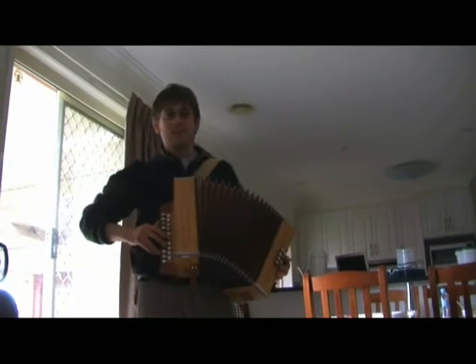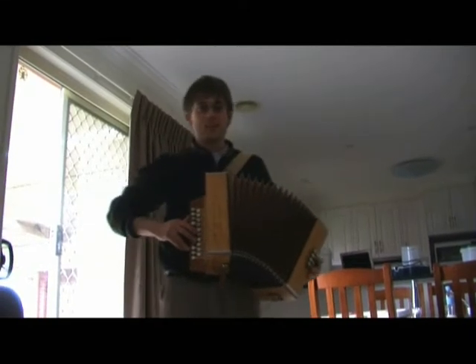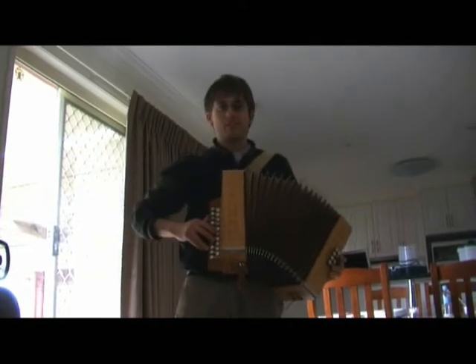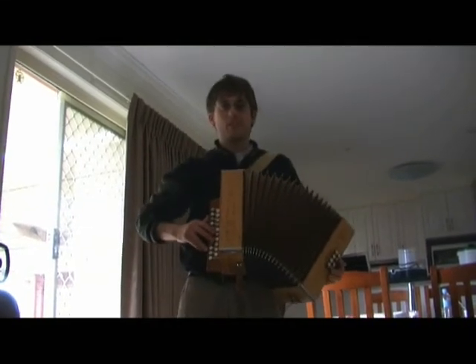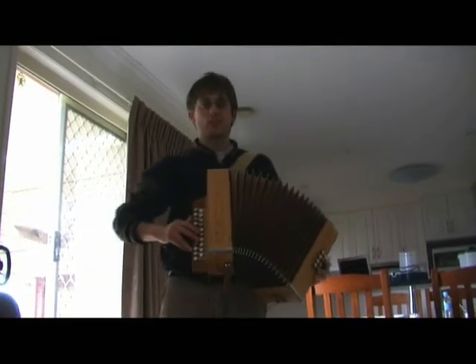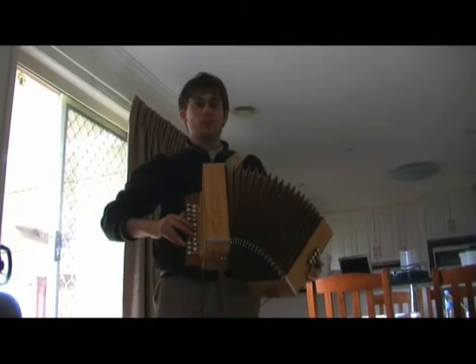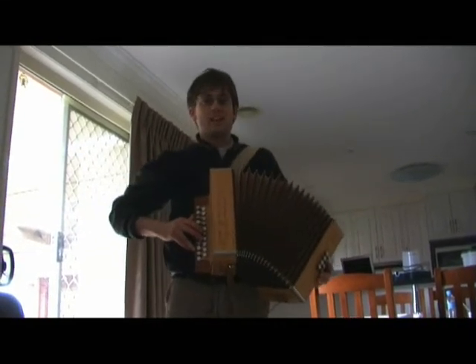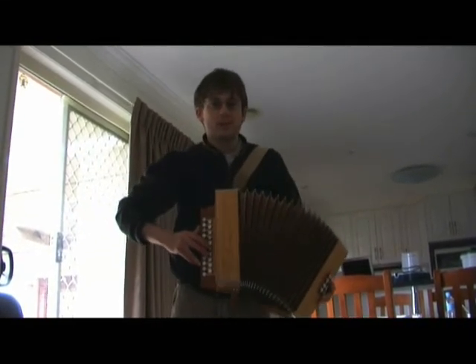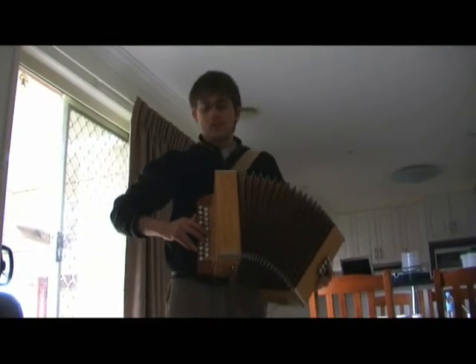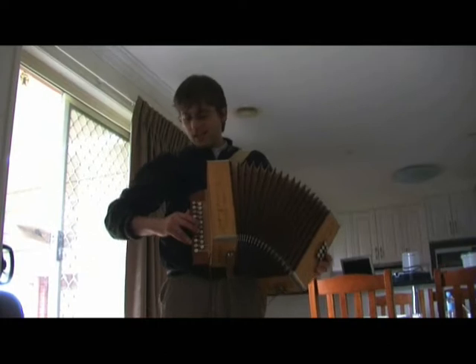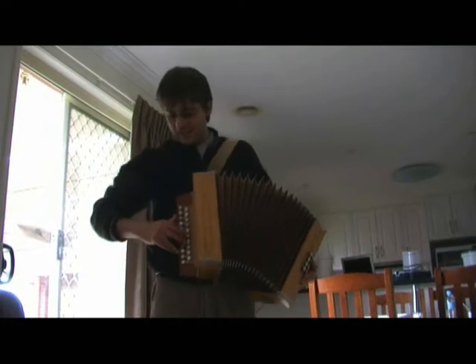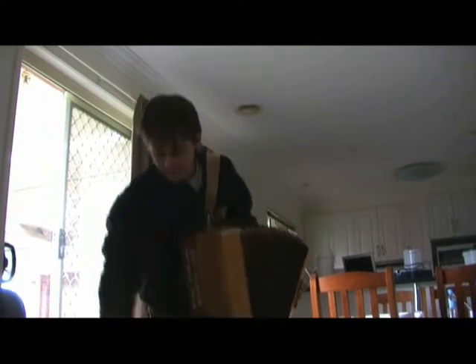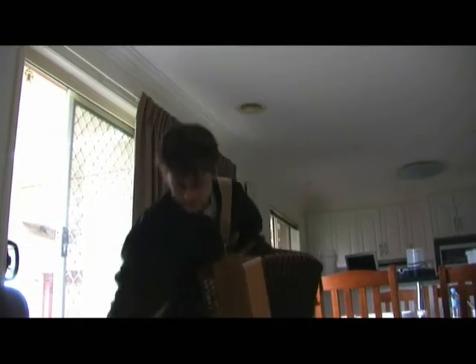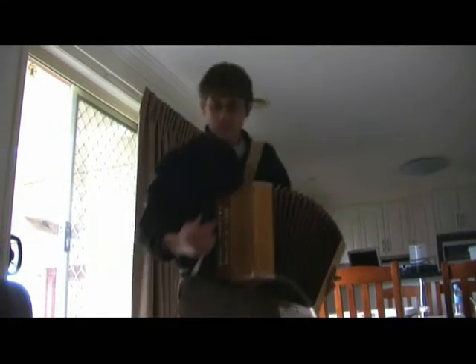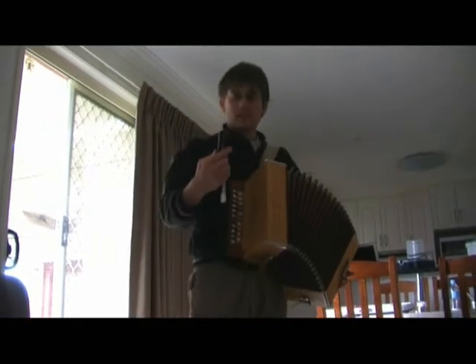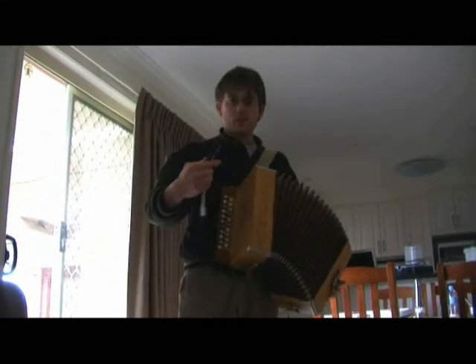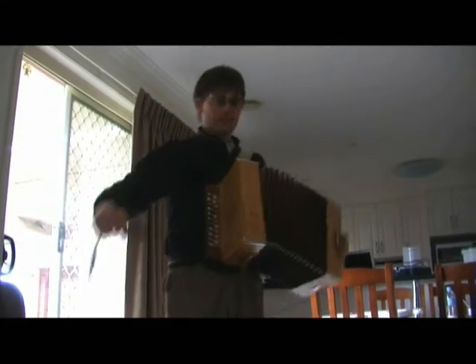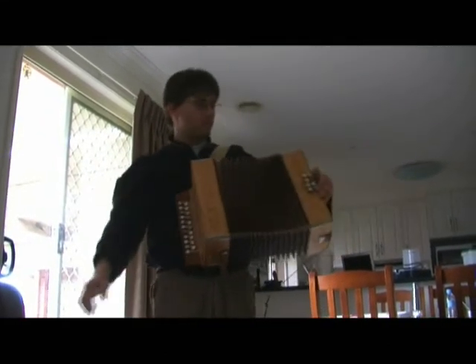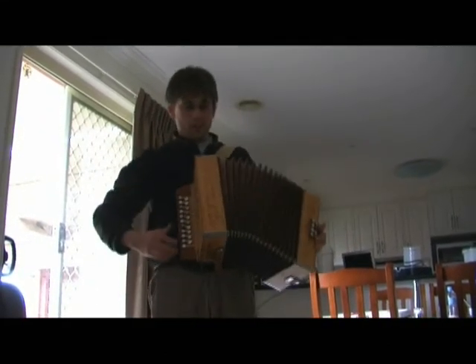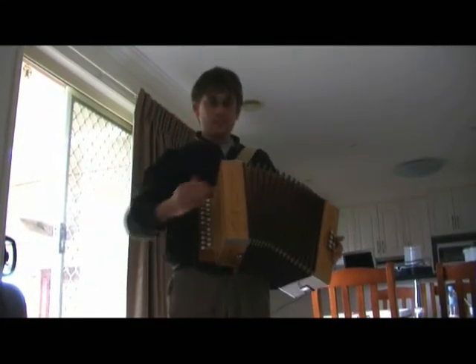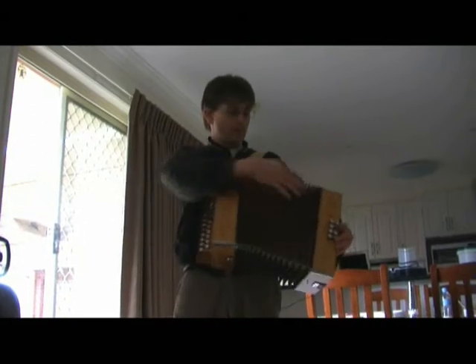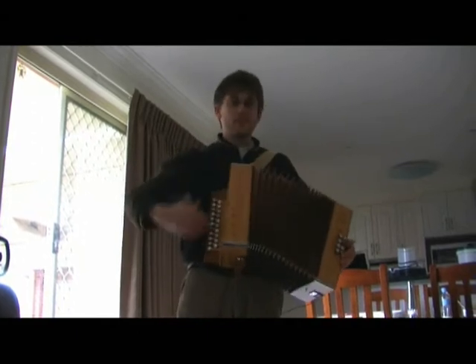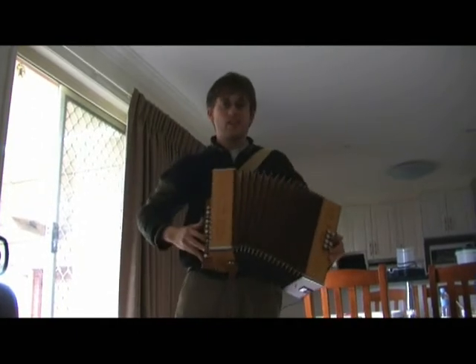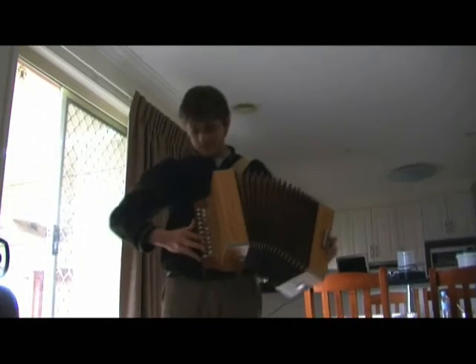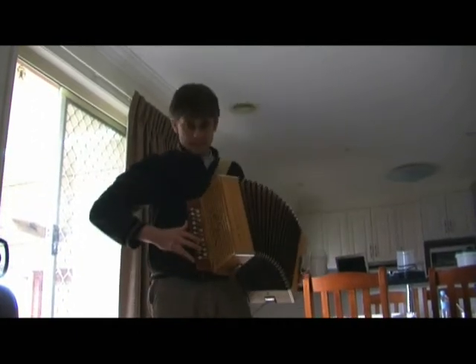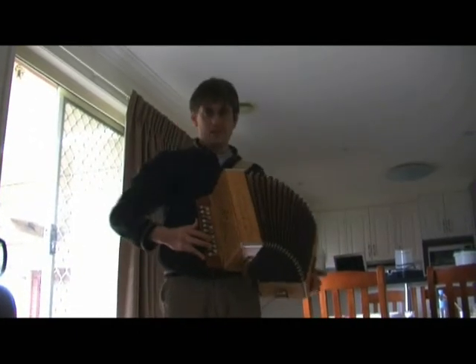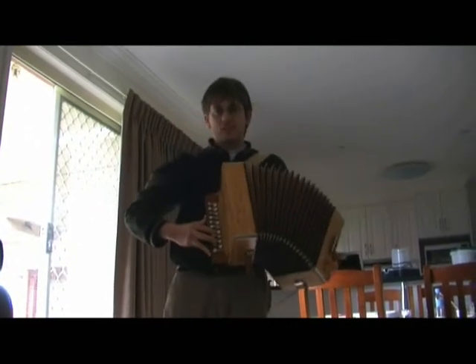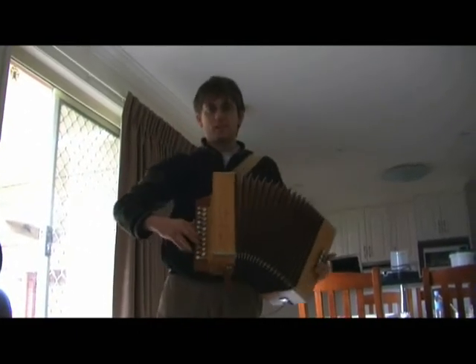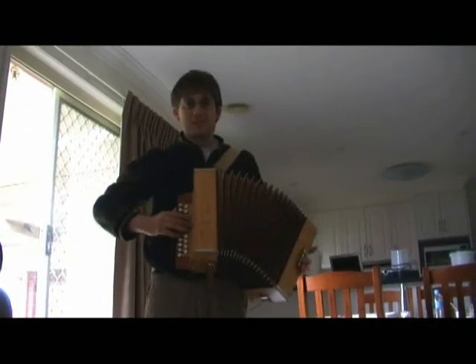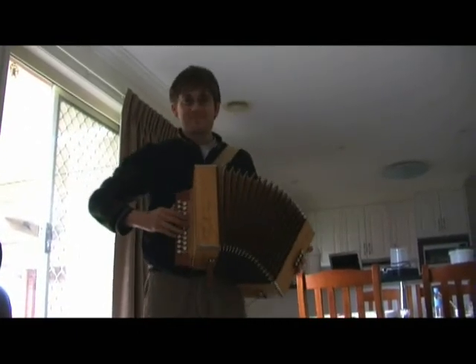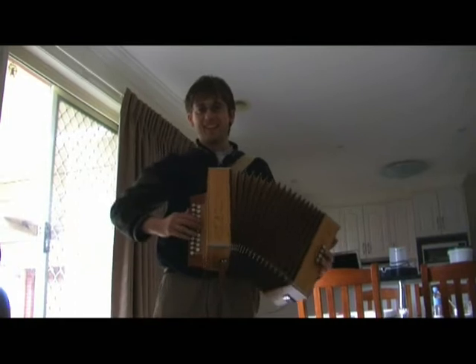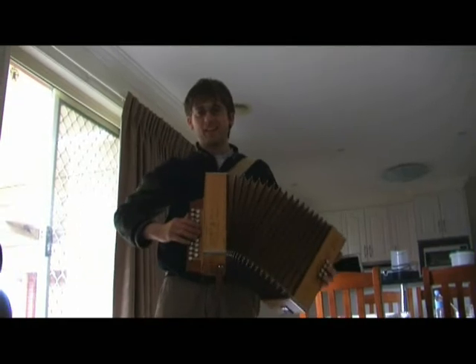Hello folks, I'm Hector. I'm going to be doing a tune called the Wee Dock and Doris. I've actually got some little microphones inside my accordion, a little lapel mic on either side. This is a C and F German accordion. And here we go.